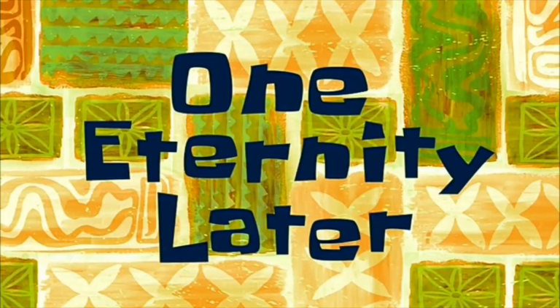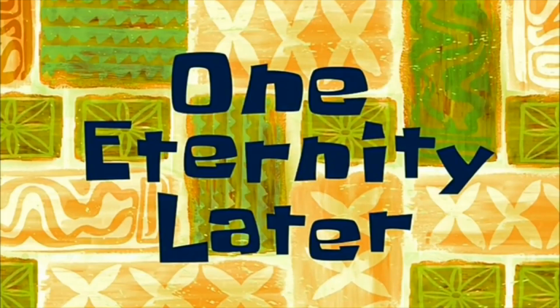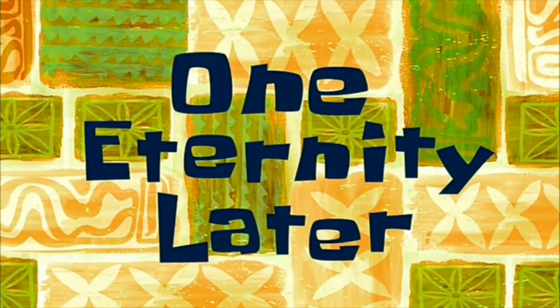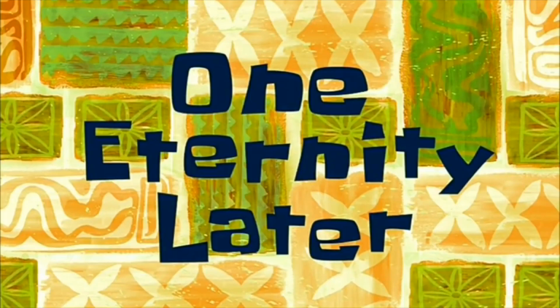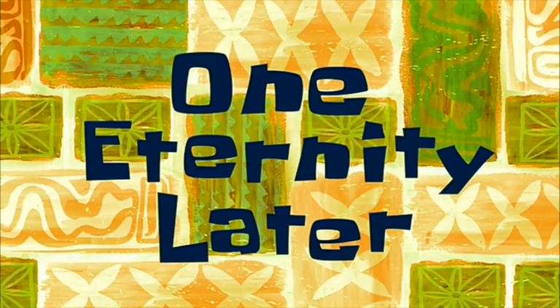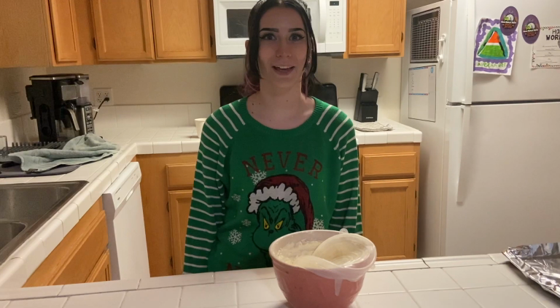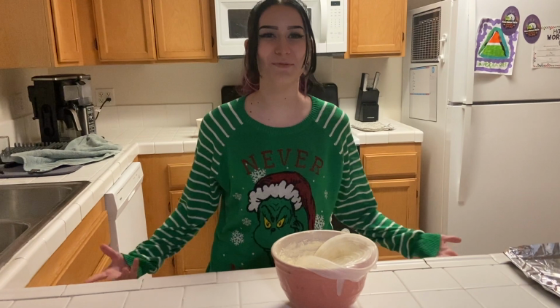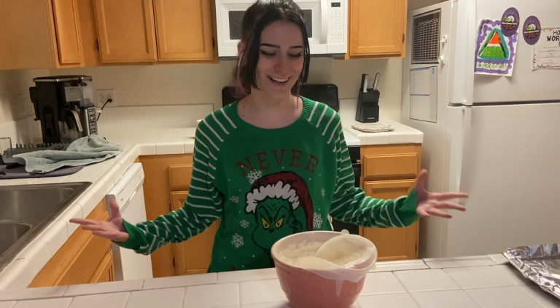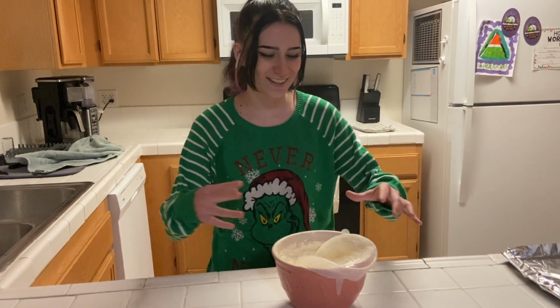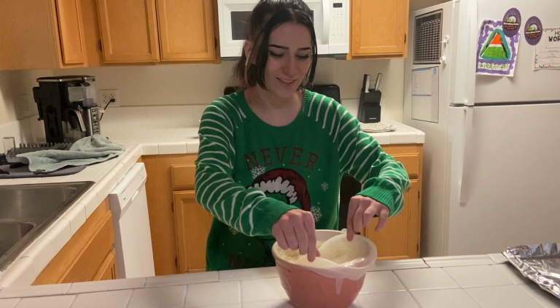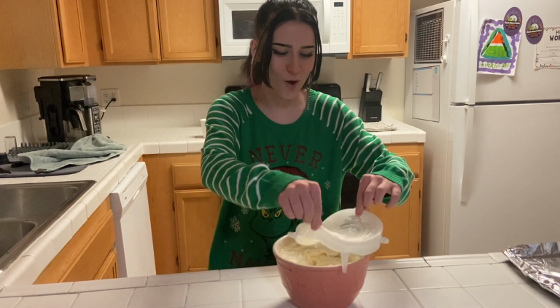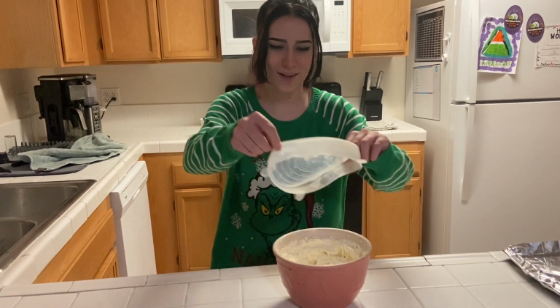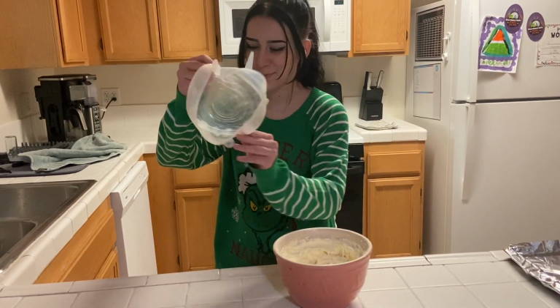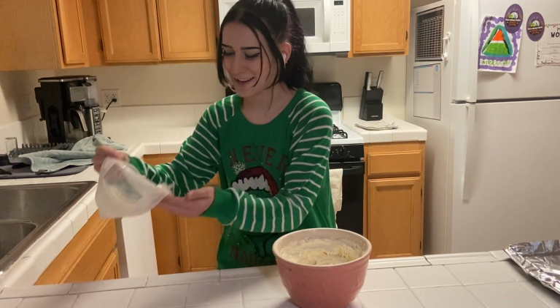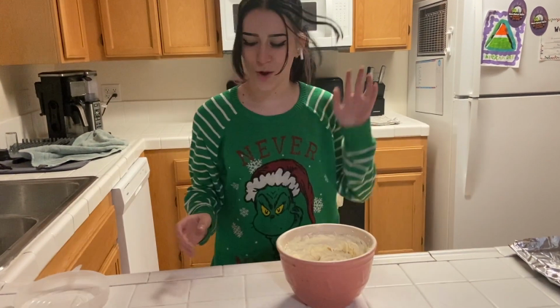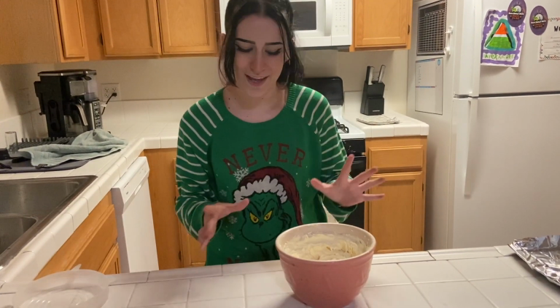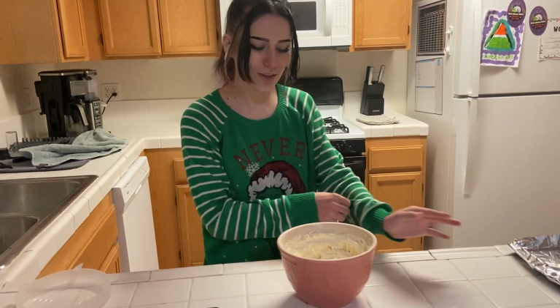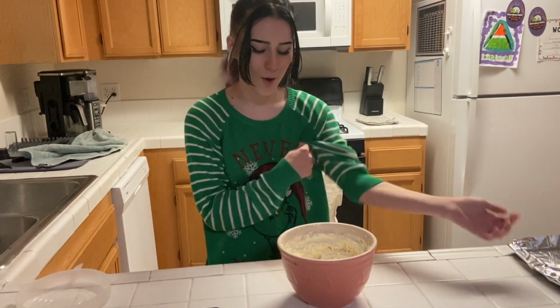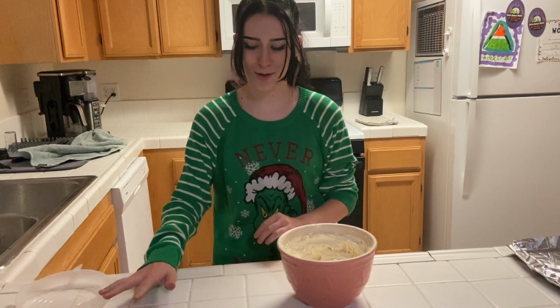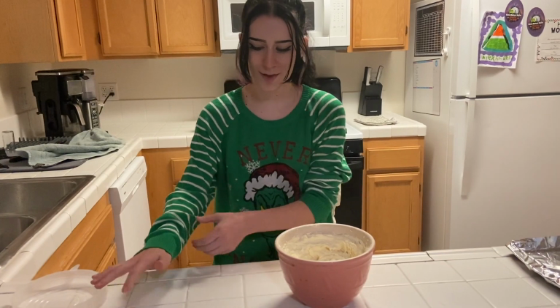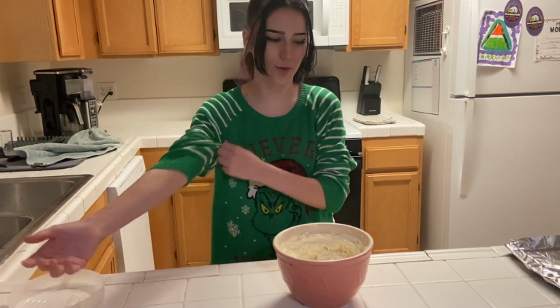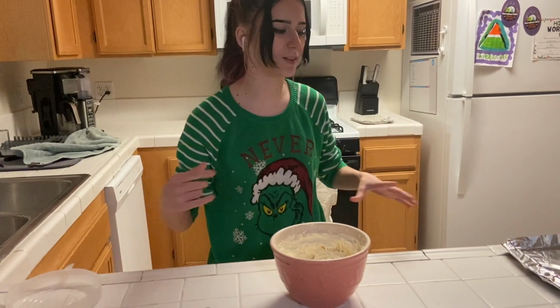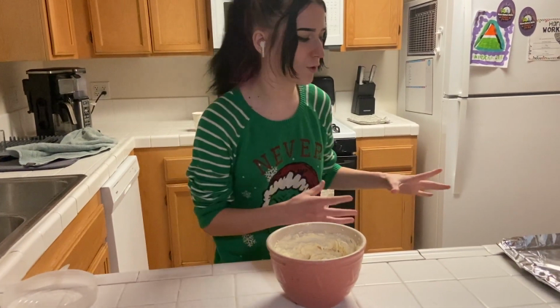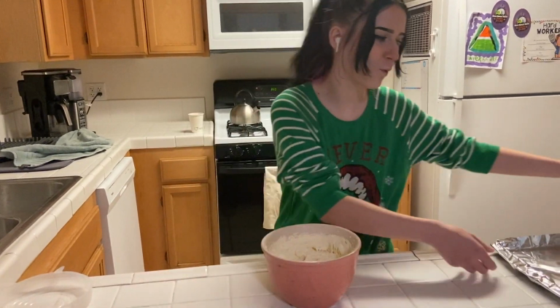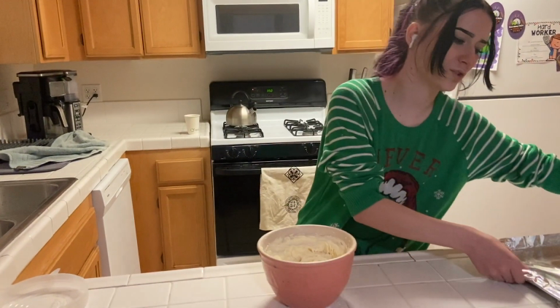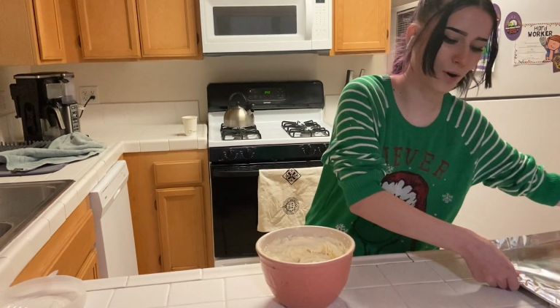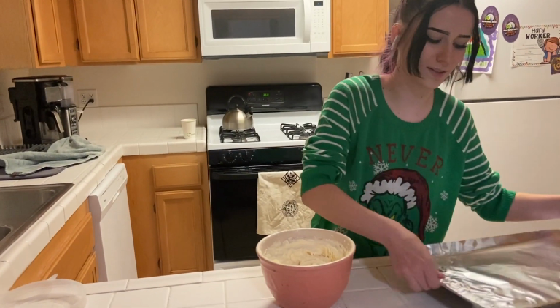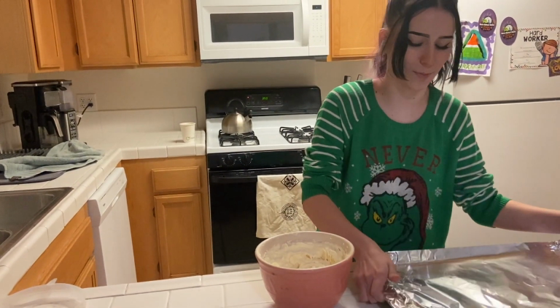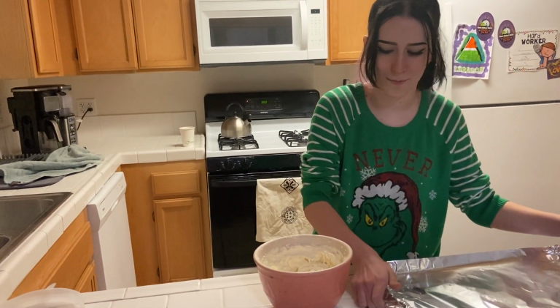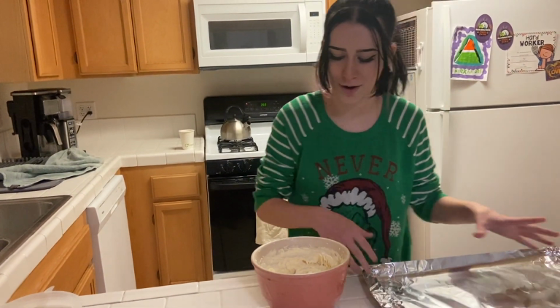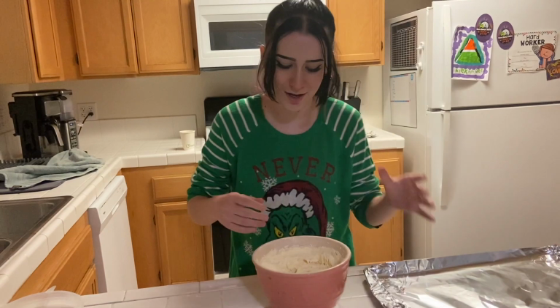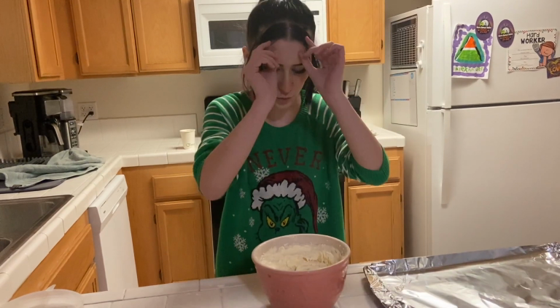See you in 30 minutes. One eternity later — and we're back. Up next, we're going to take our dough and put them into little one-inch balls and we're going to put them on my tray.